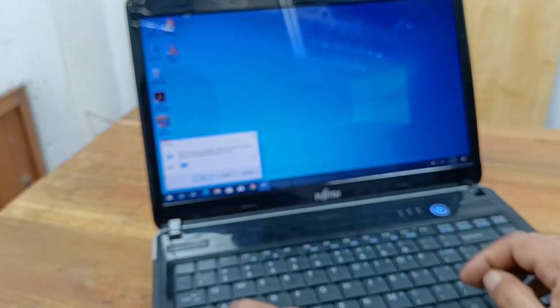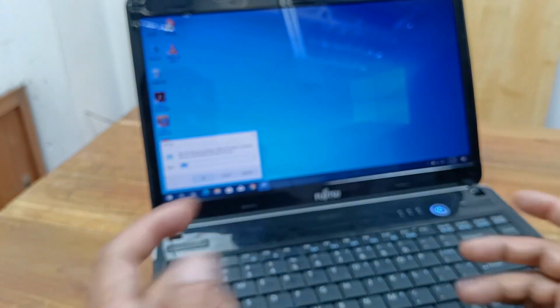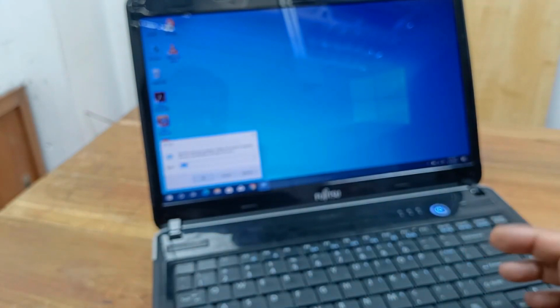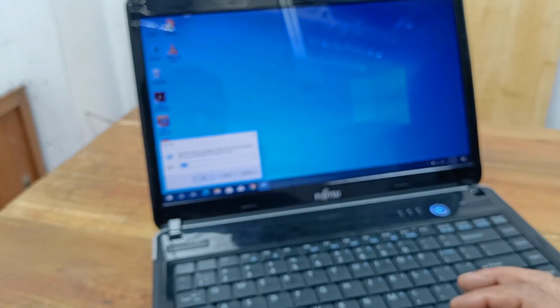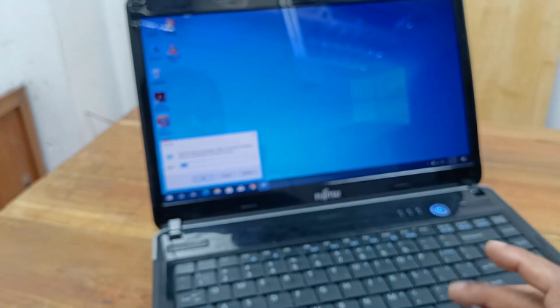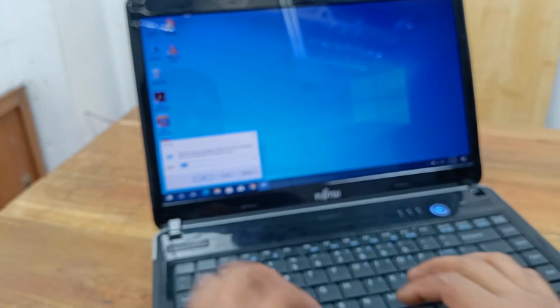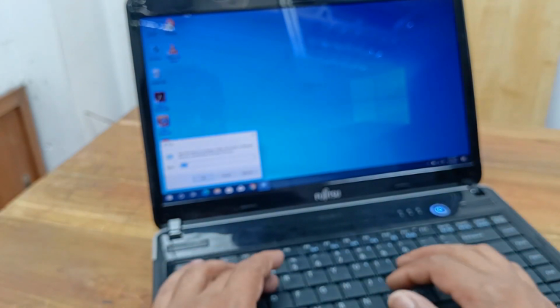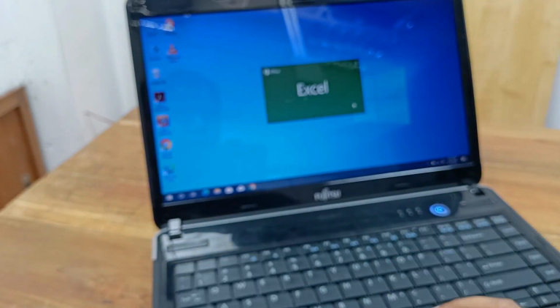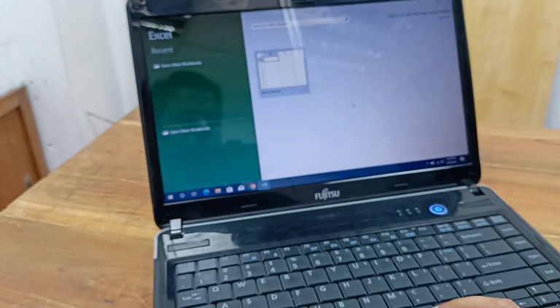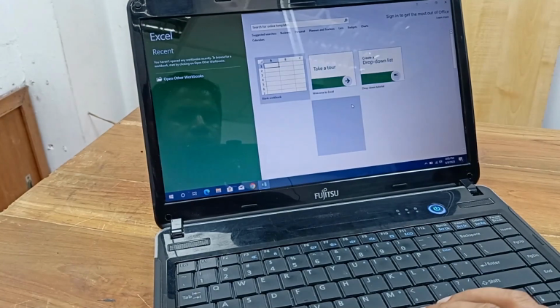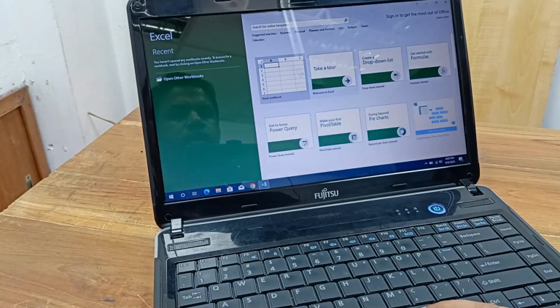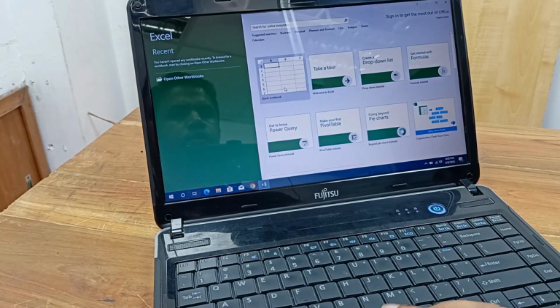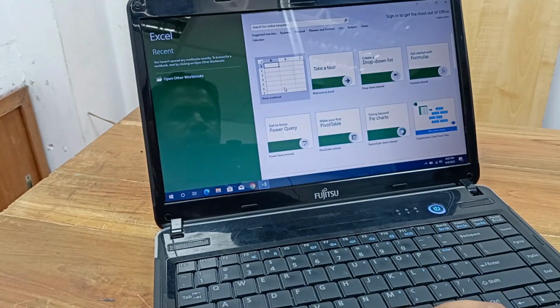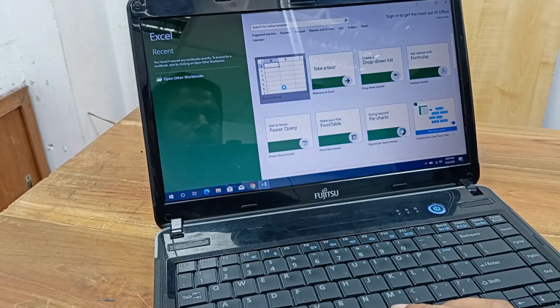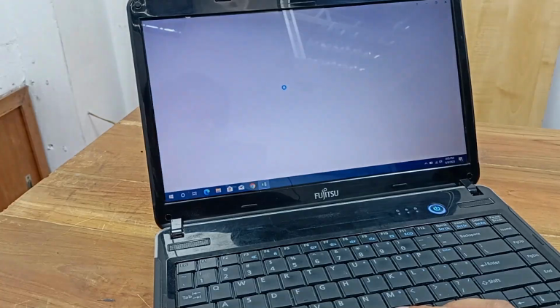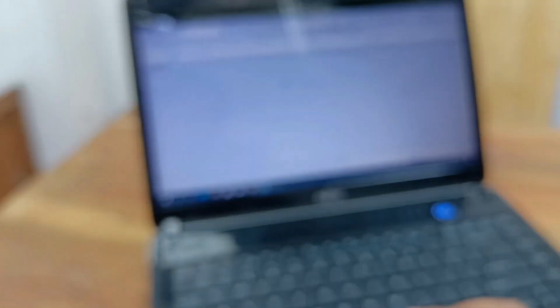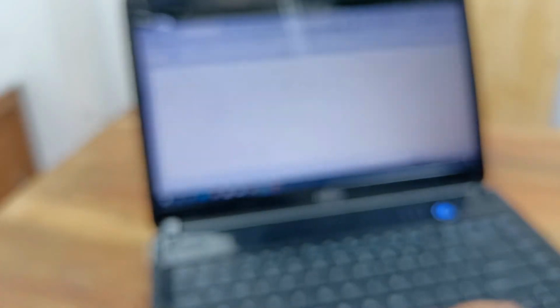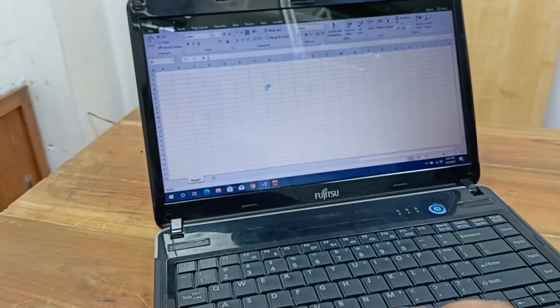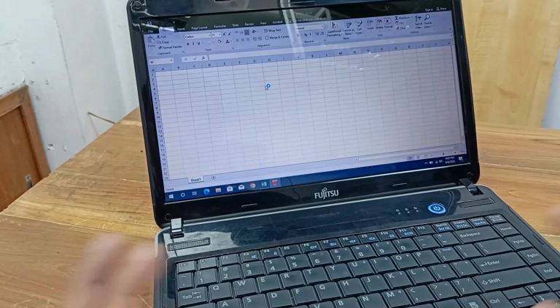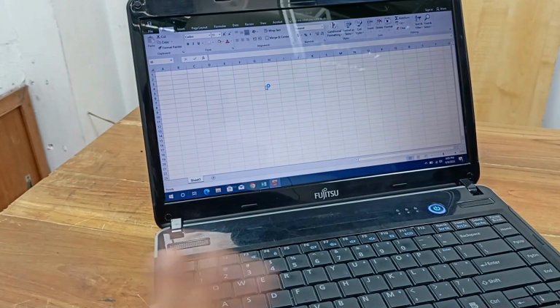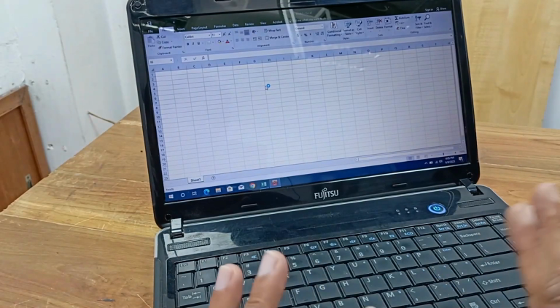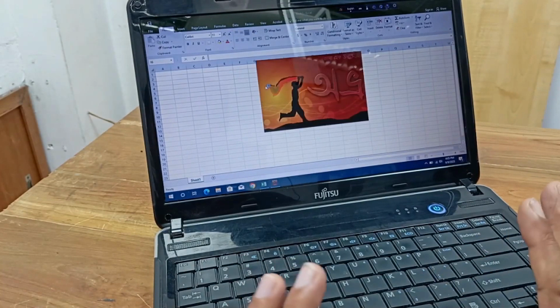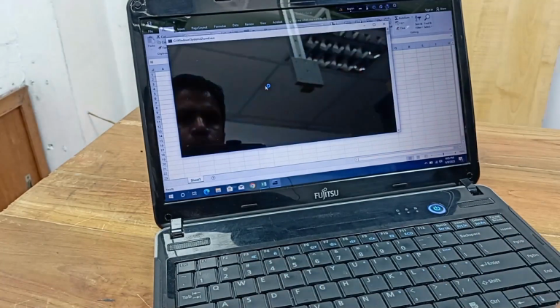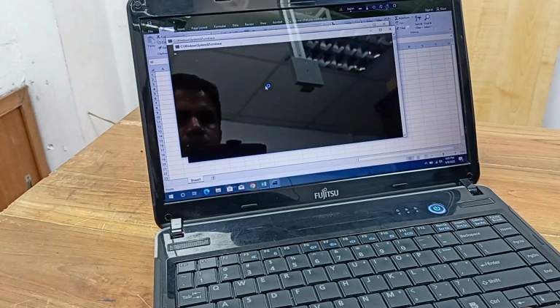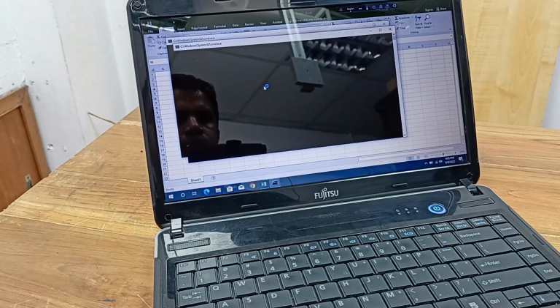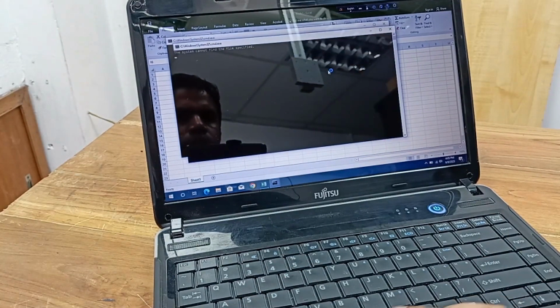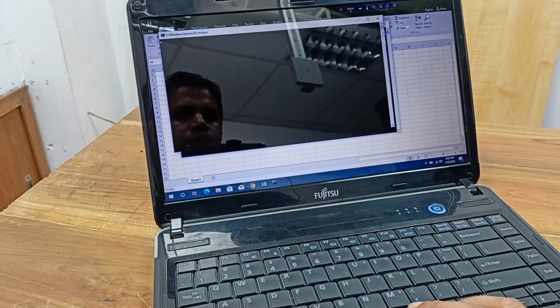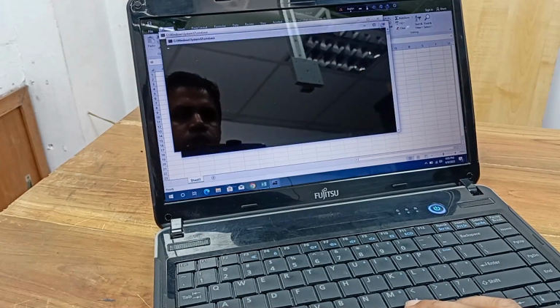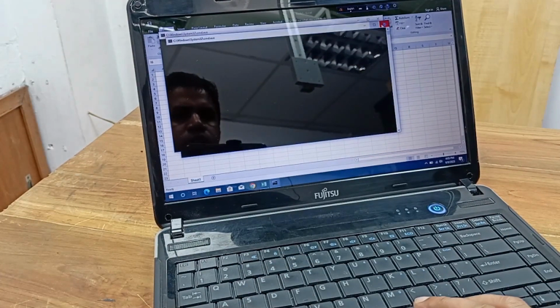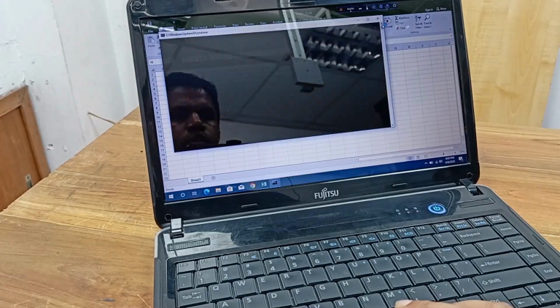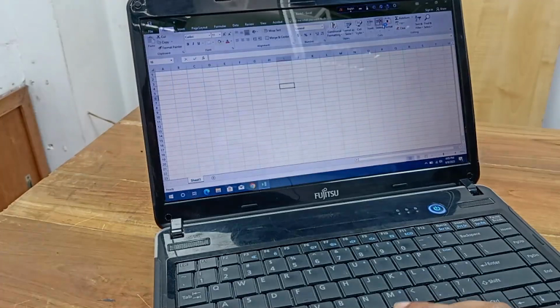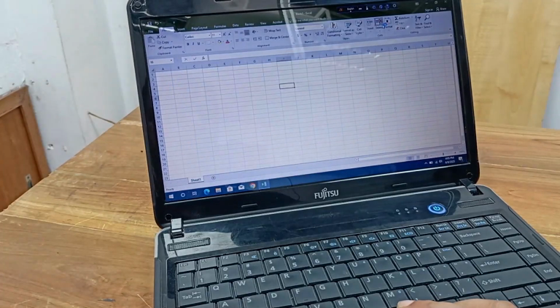I have installed basic recording software and it is working very well. This is not a high configuration laptop, but it is working perfectly.